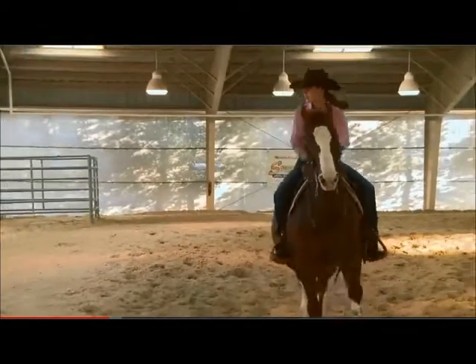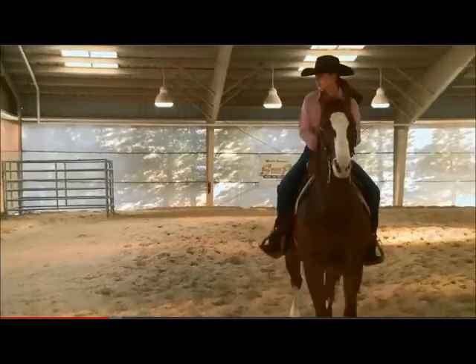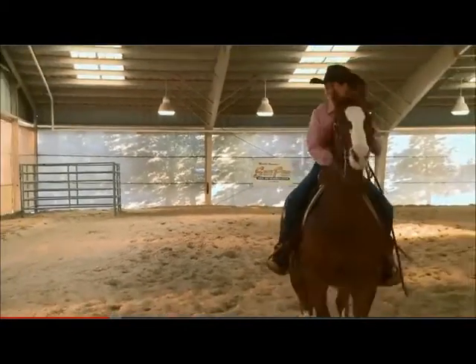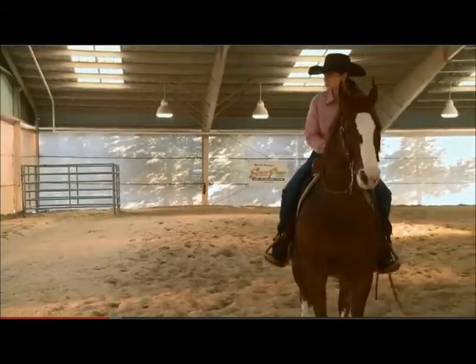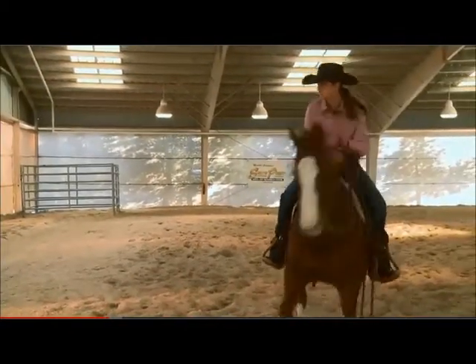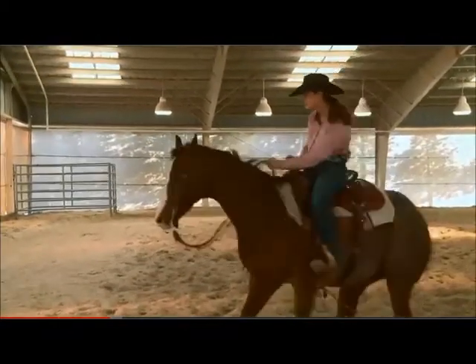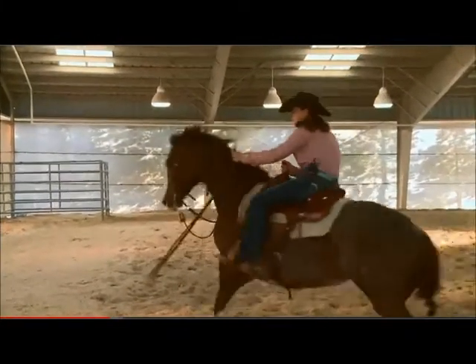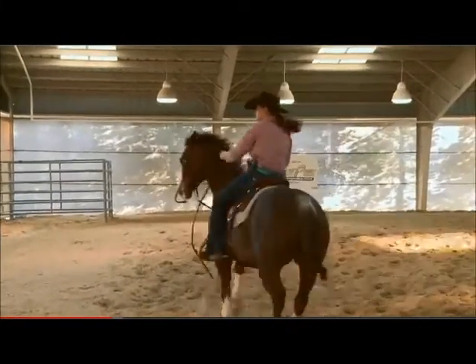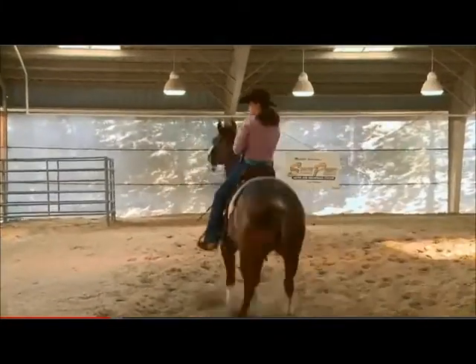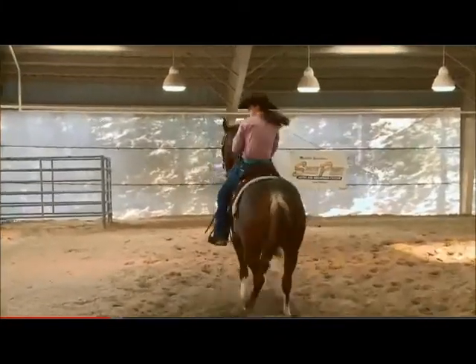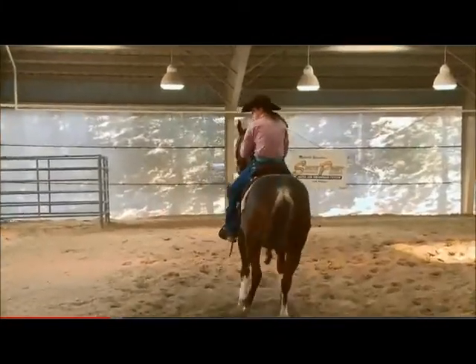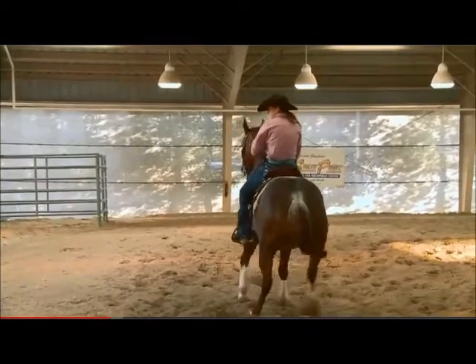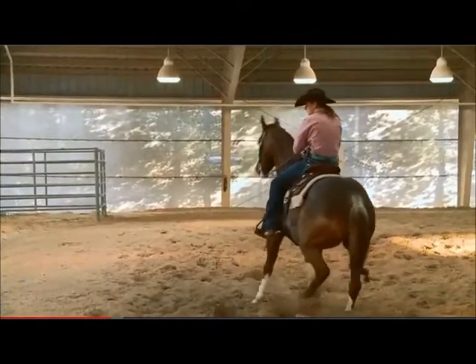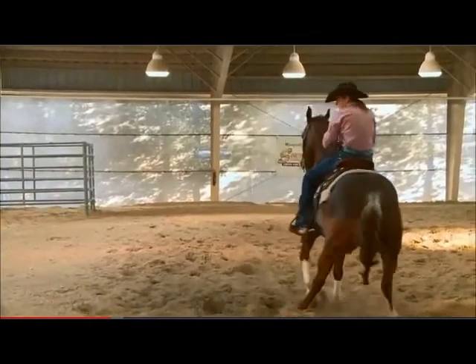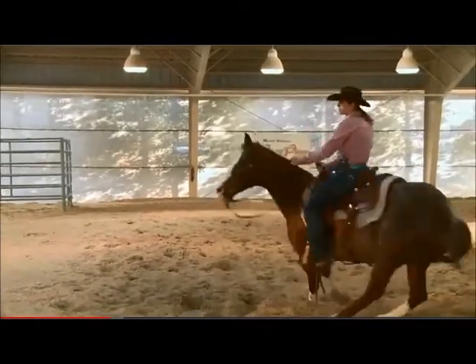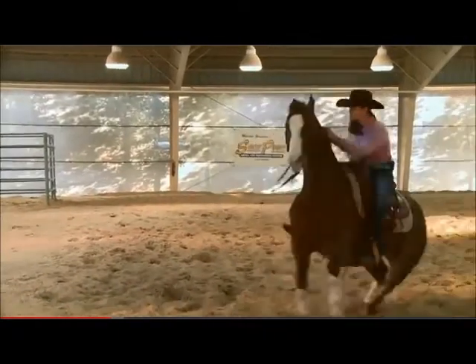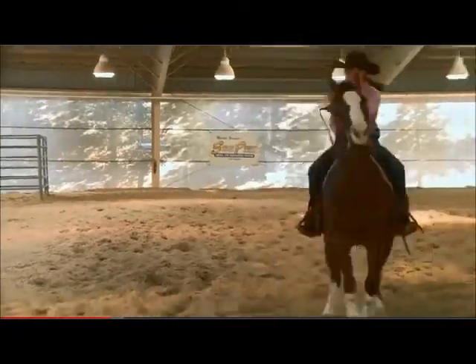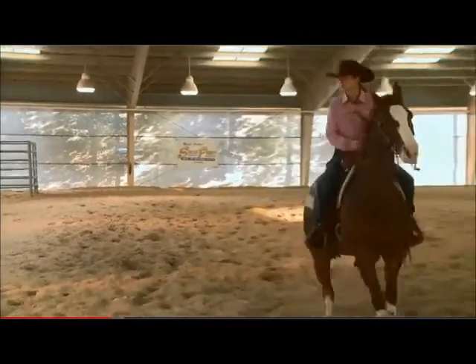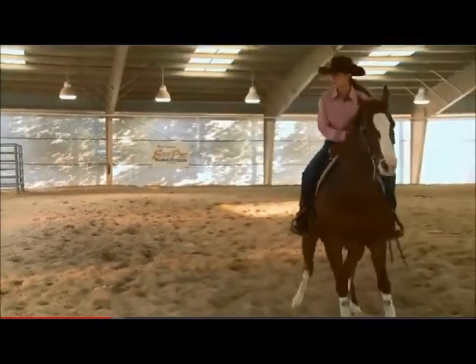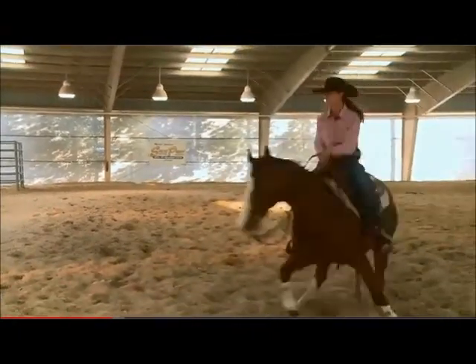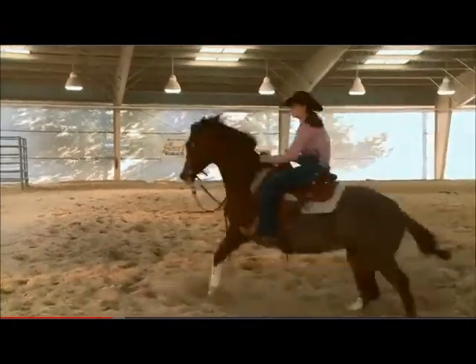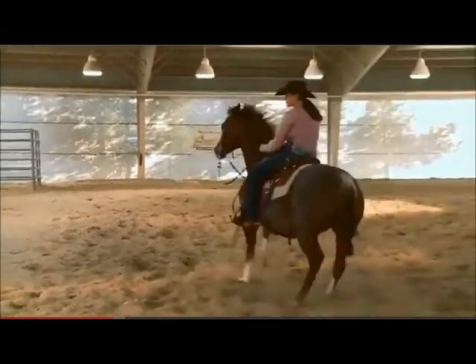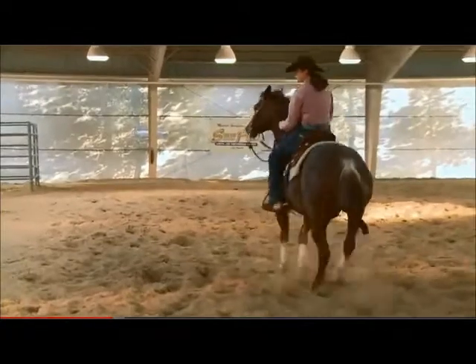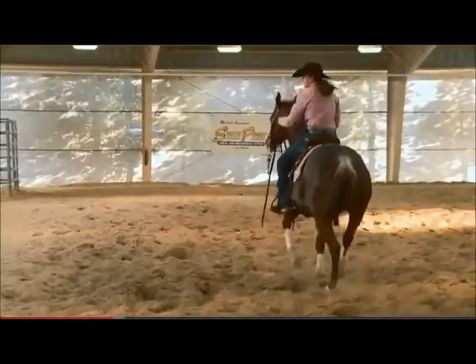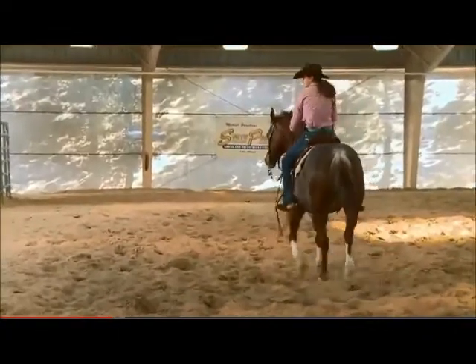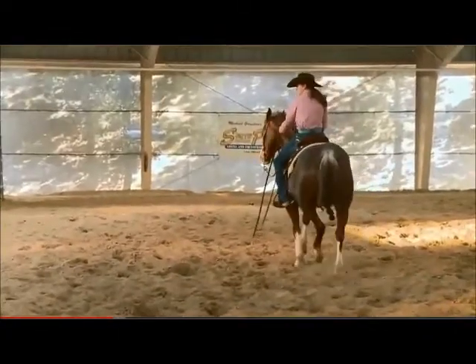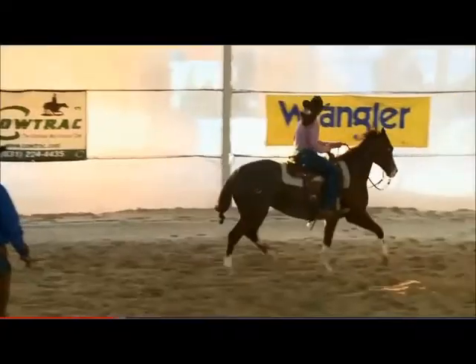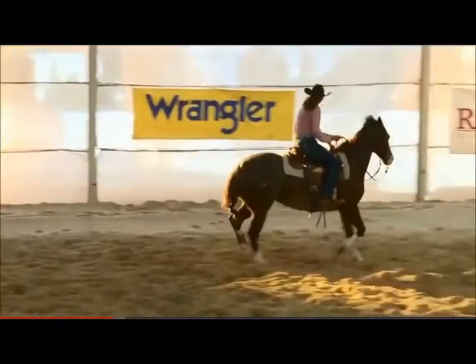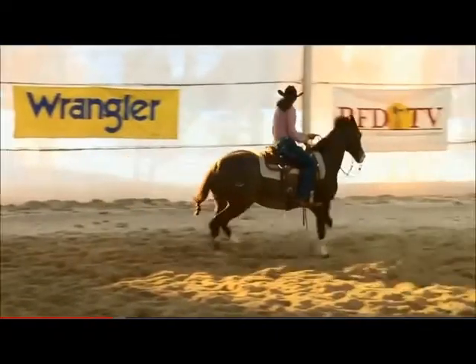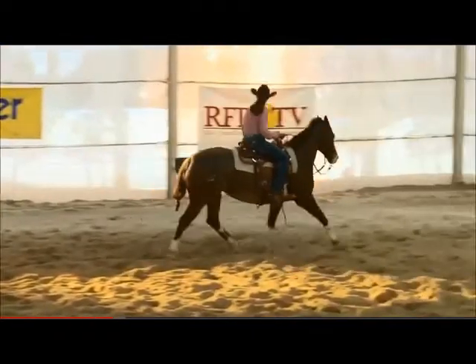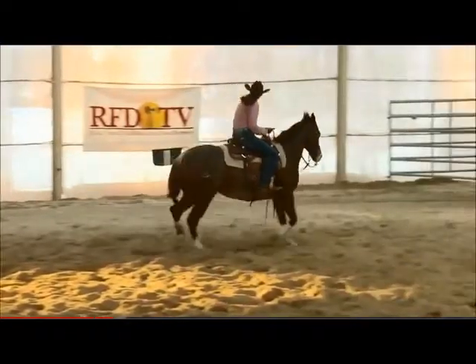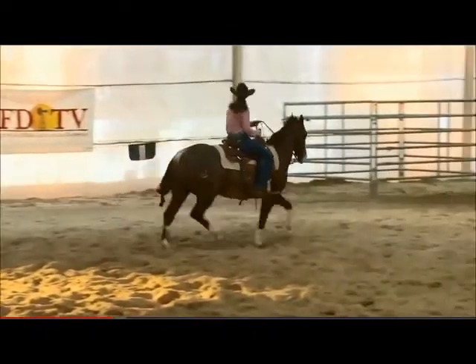We want to stay straight on those ends. And whoa. Very smooth. And stop right there. Back. Keep straight. Very good. Now I stopped her there because I don't want her to go too fast. I want her to stay slow and smooth. Stop straight.